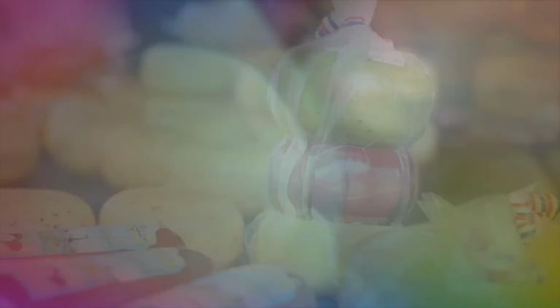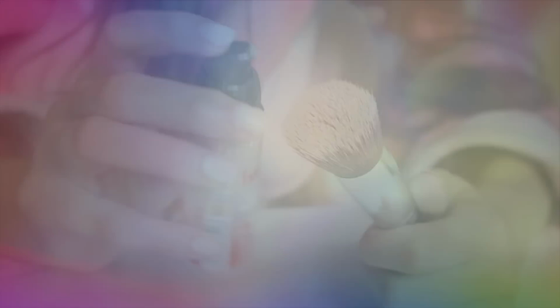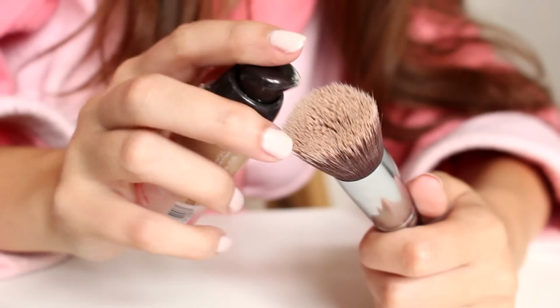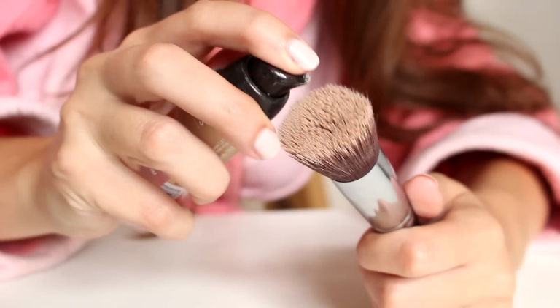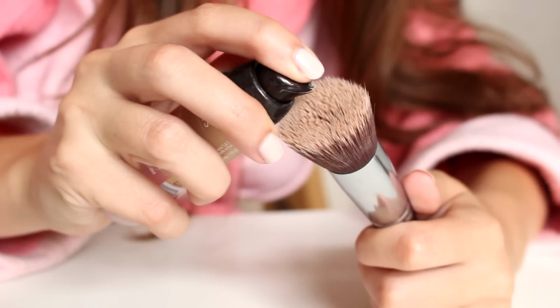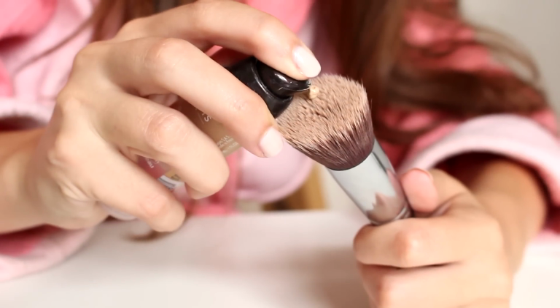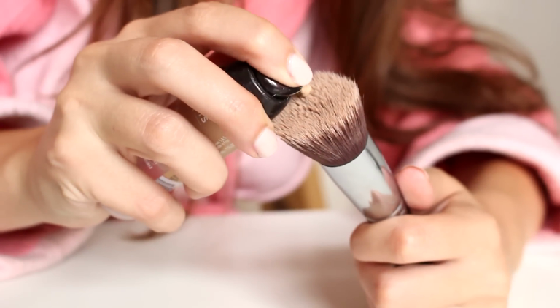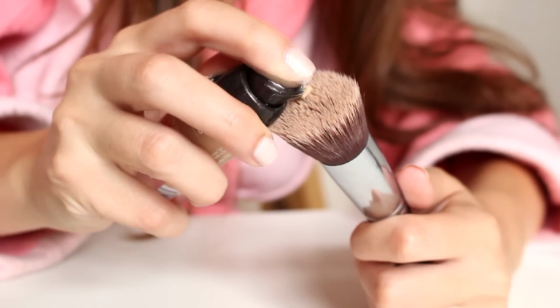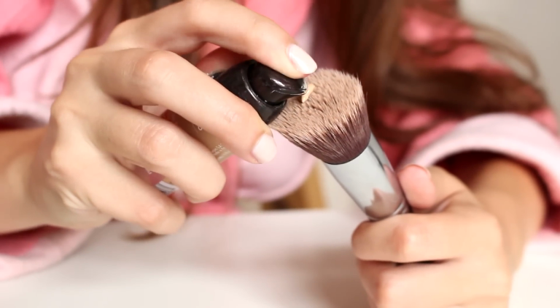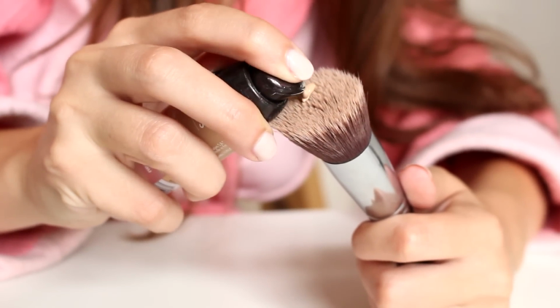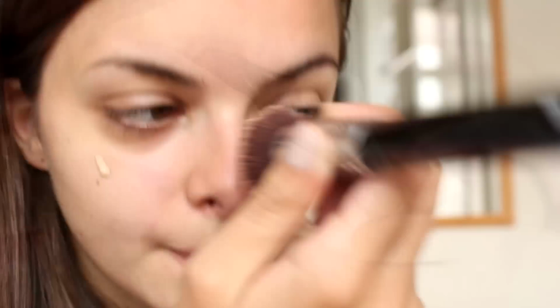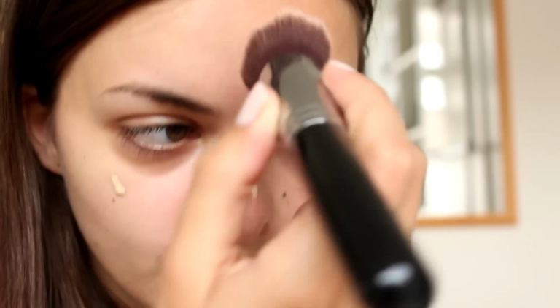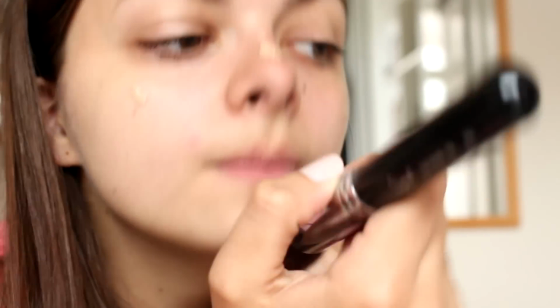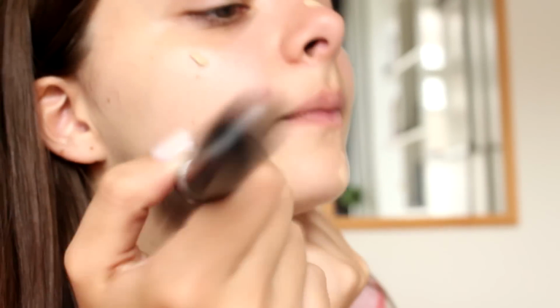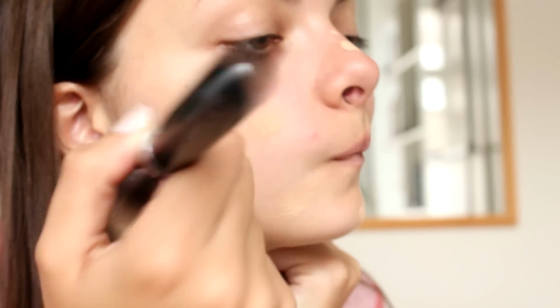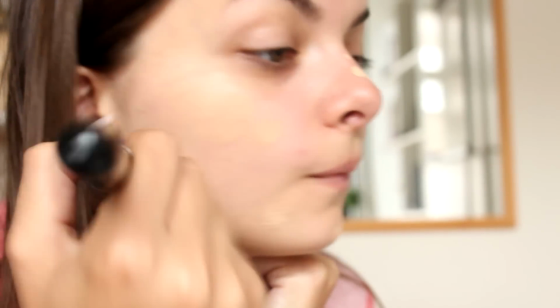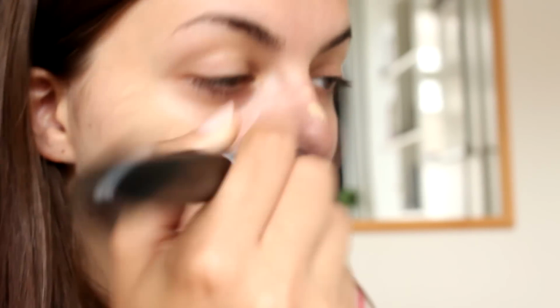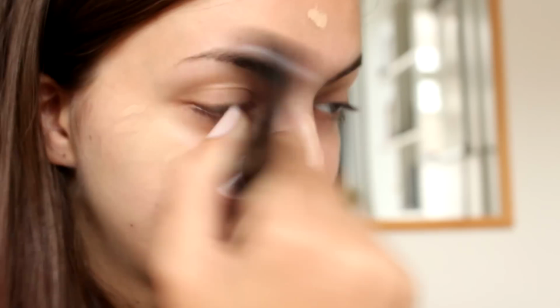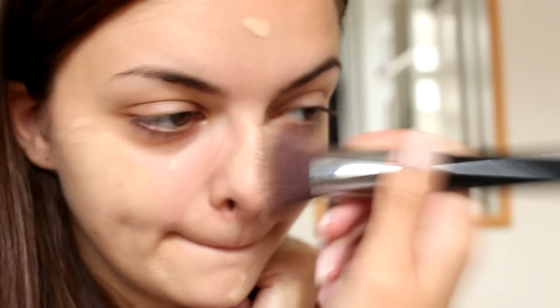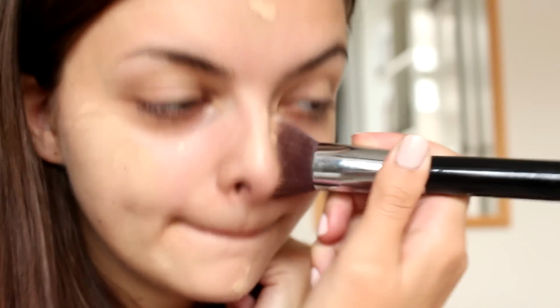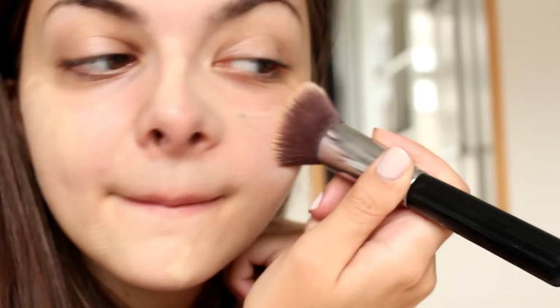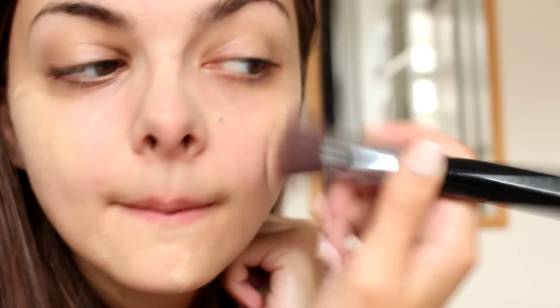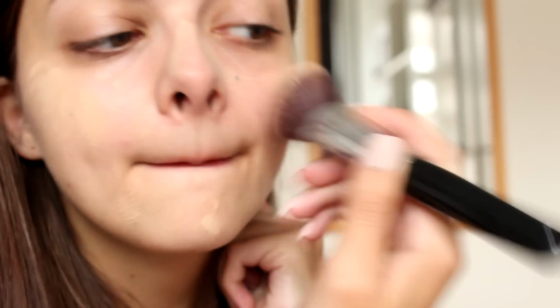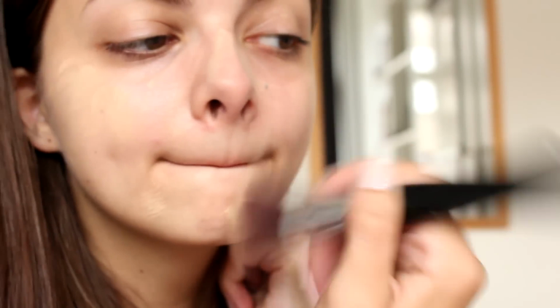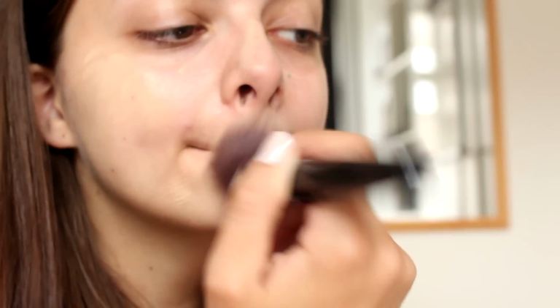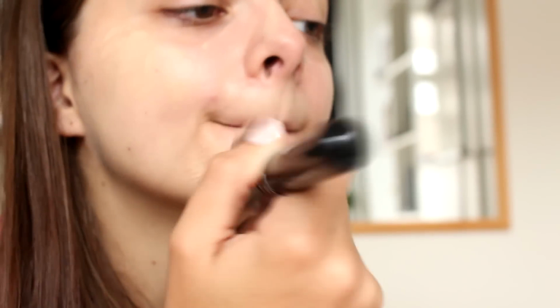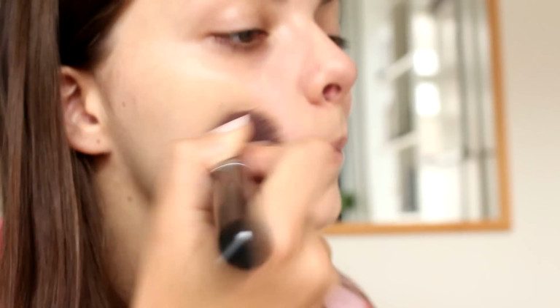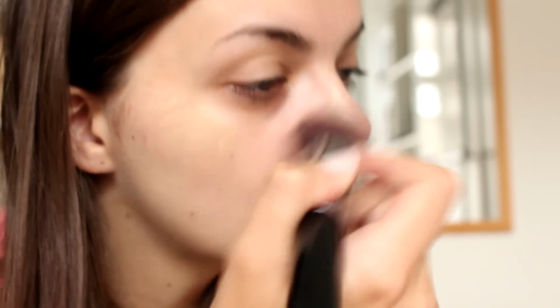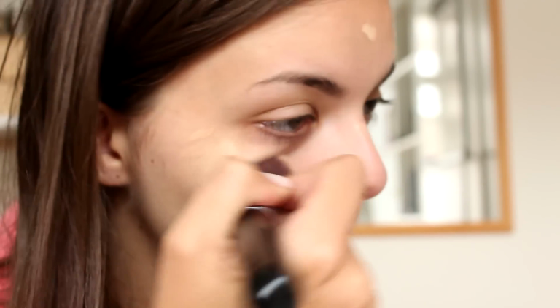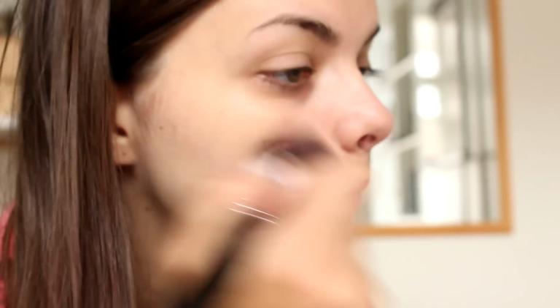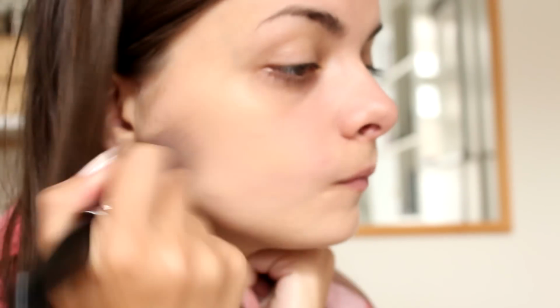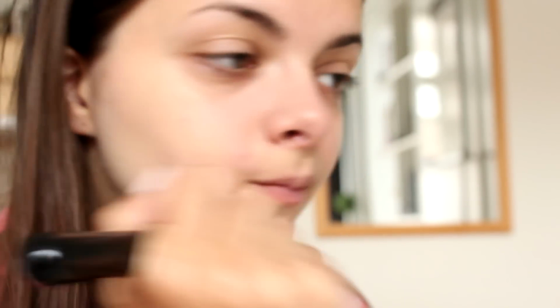I am going to start with my makeup, so I'm going to apply my foundation. I'm still using the Bourjois Healthy Mix, my all-time favorite. So I'm just blending that in really well, buffing it out with my brush.